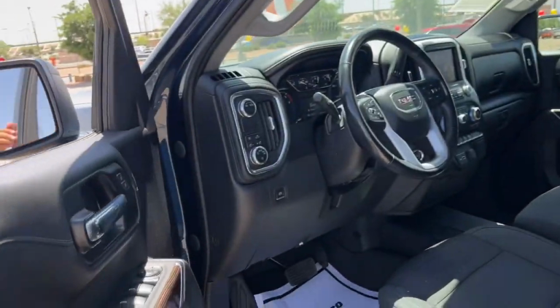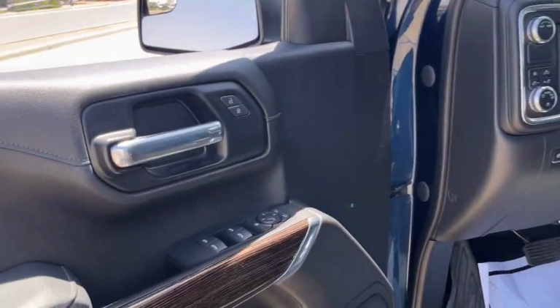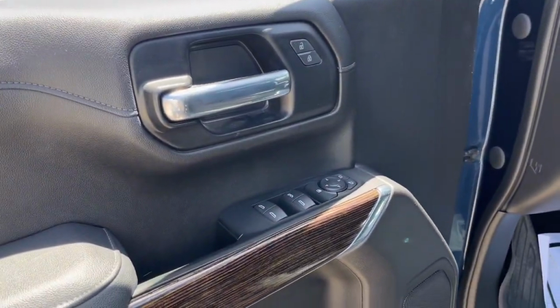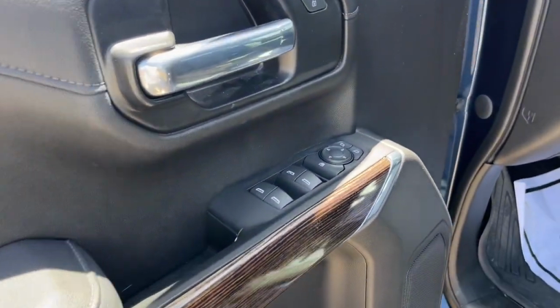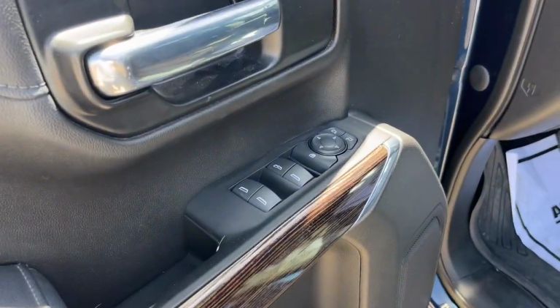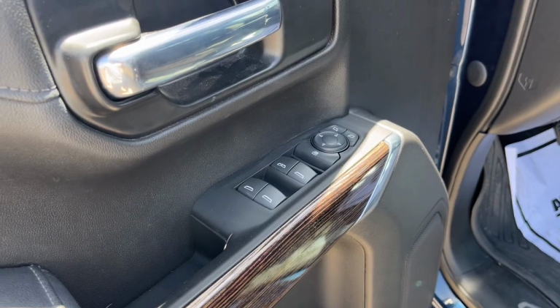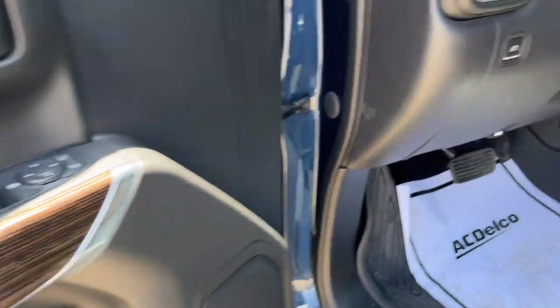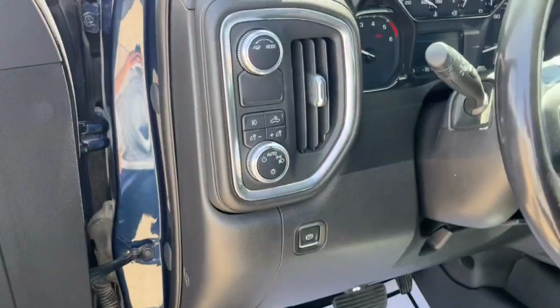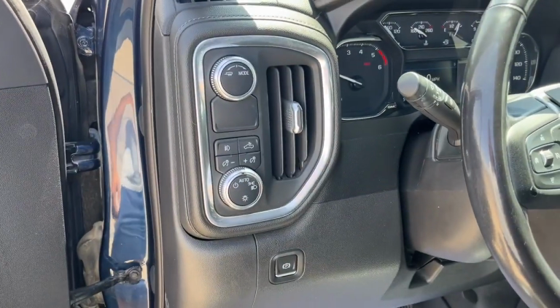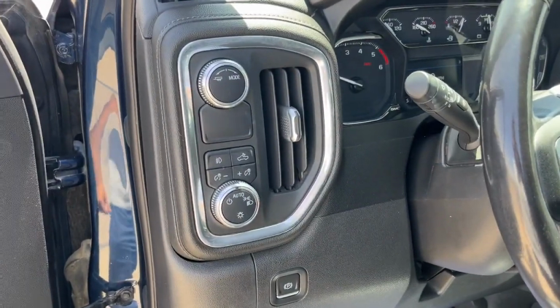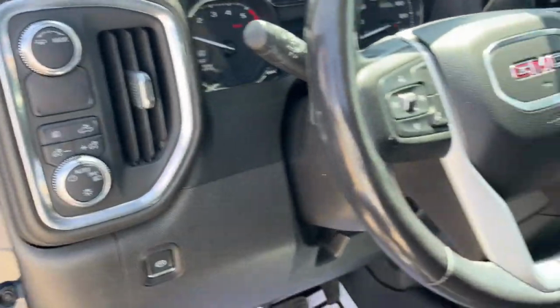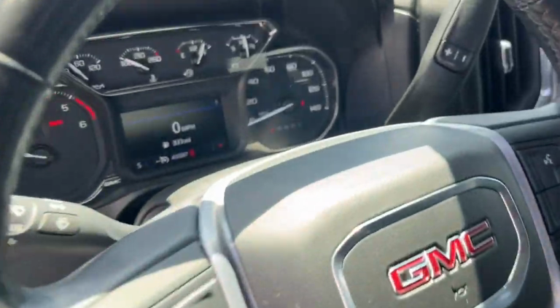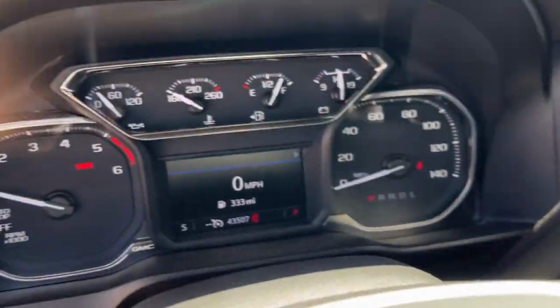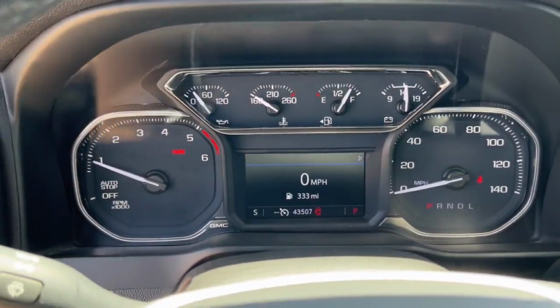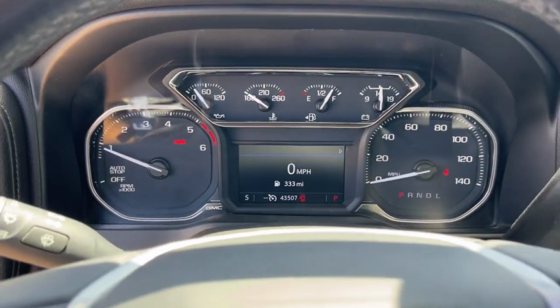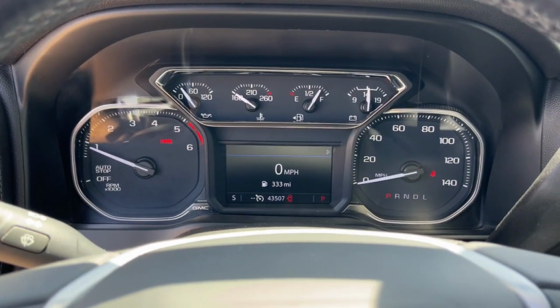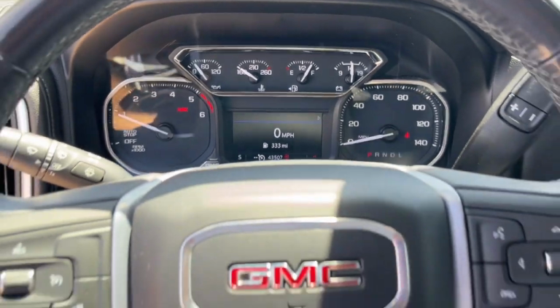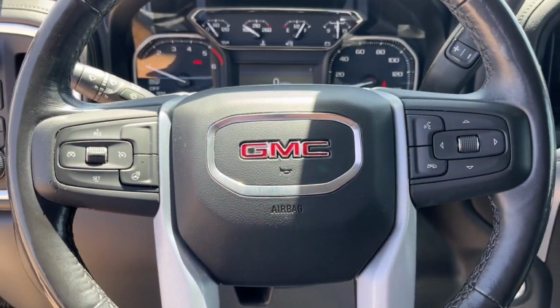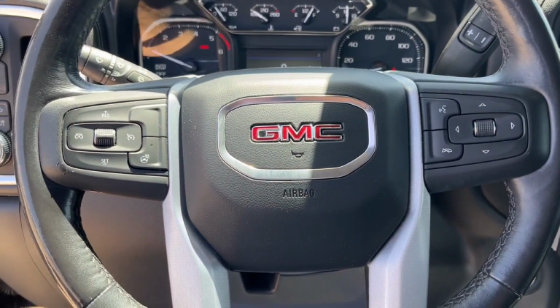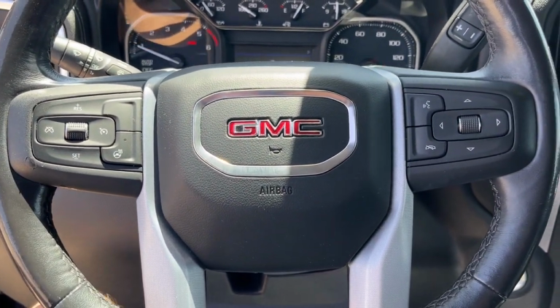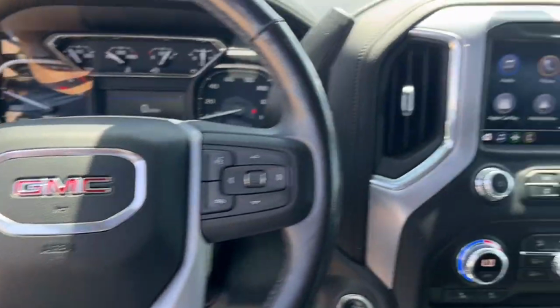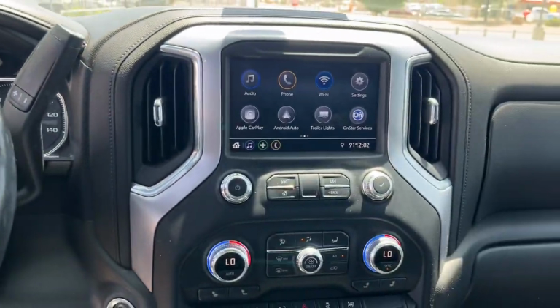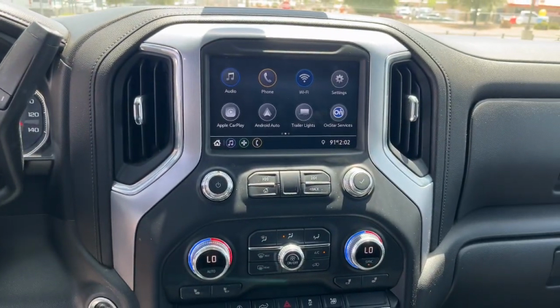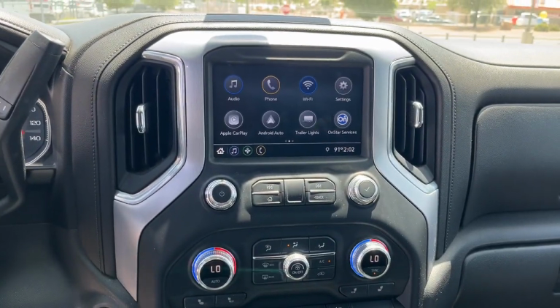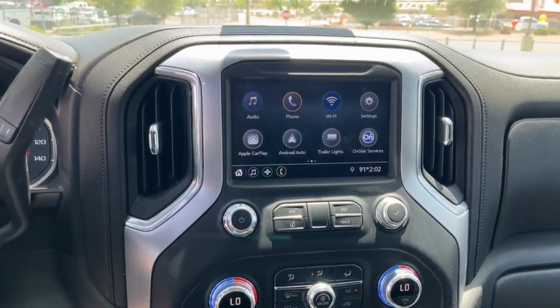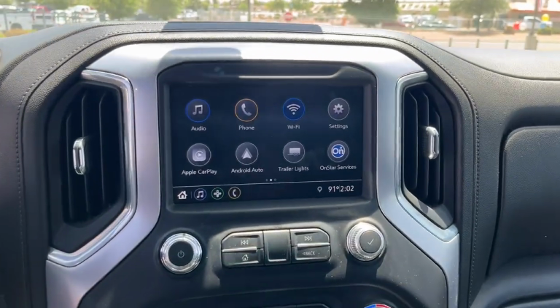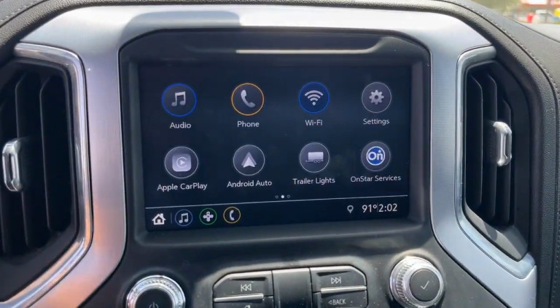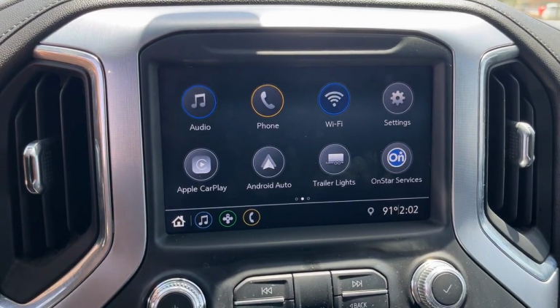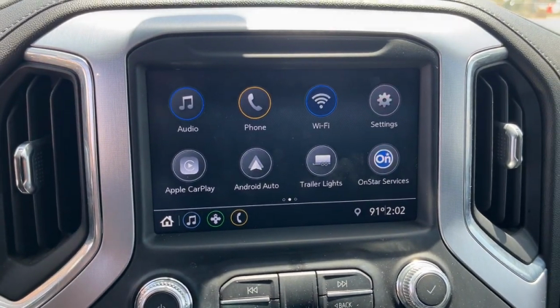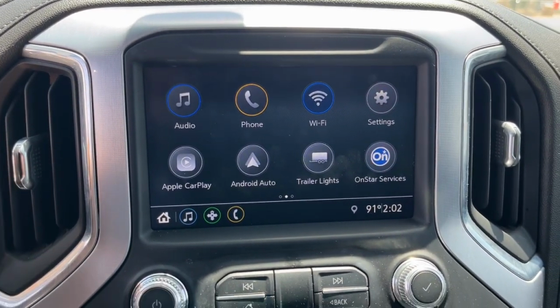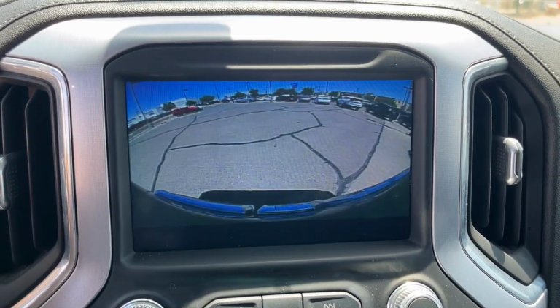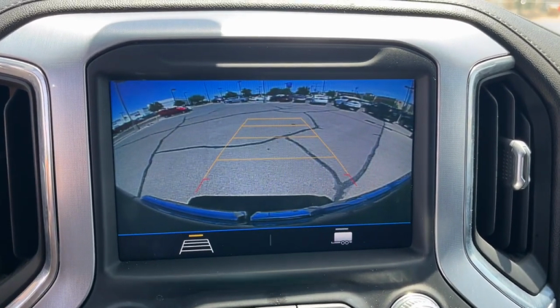These are just some of the great options this vehicle comes with: heated steering wheel, keyless entry, fog lamps, remote engine start, satellite radio, heated mirrors, keyless start, four-wheel drive, backup camera, and alarm.